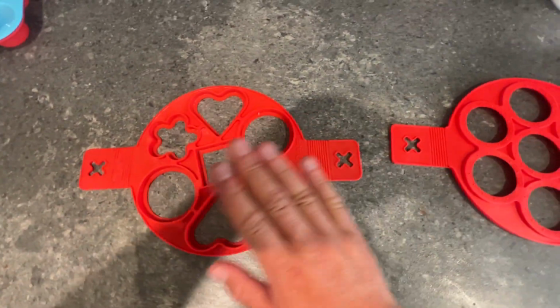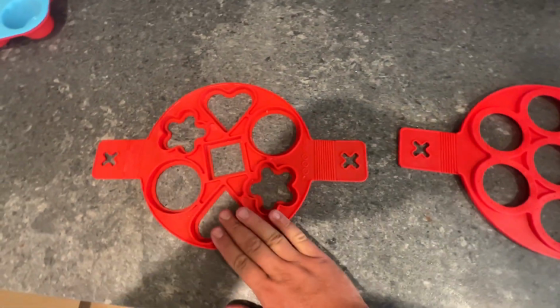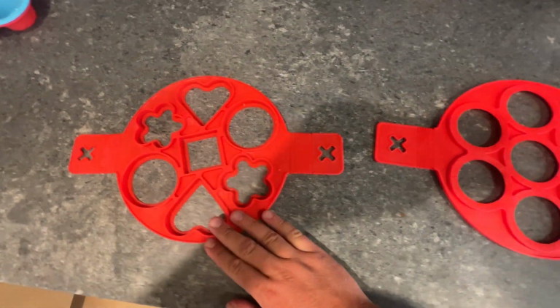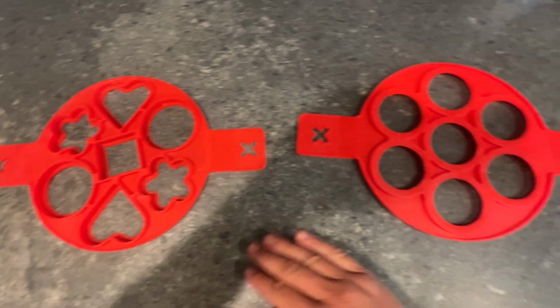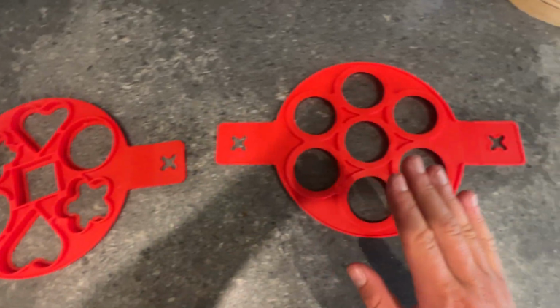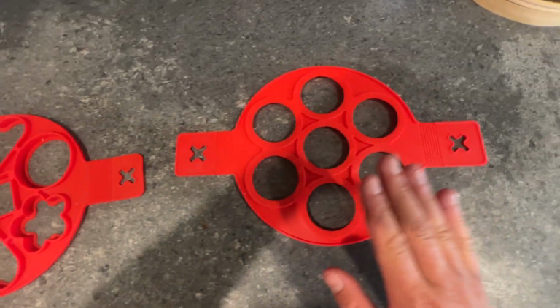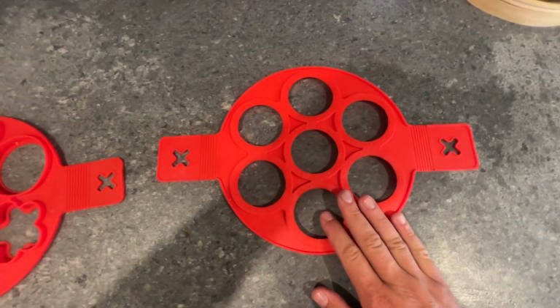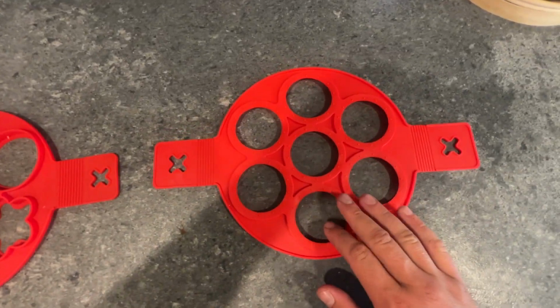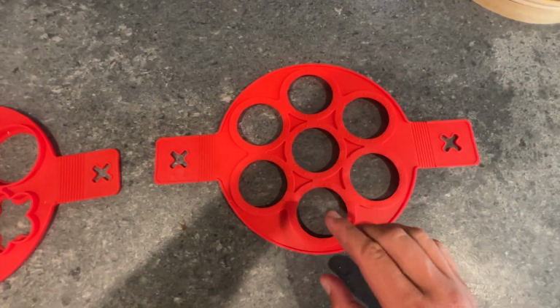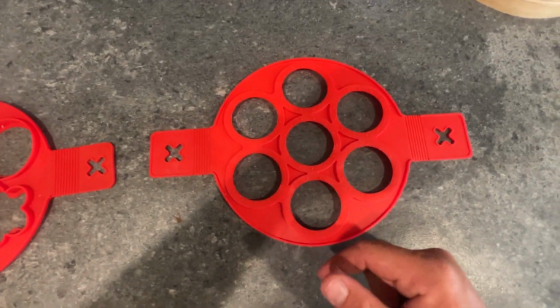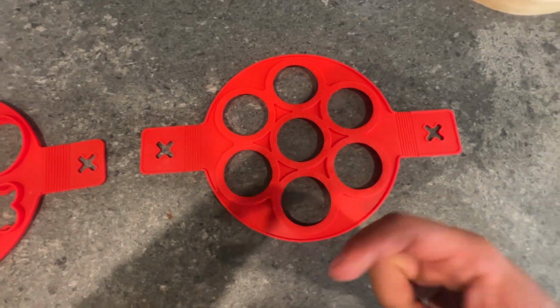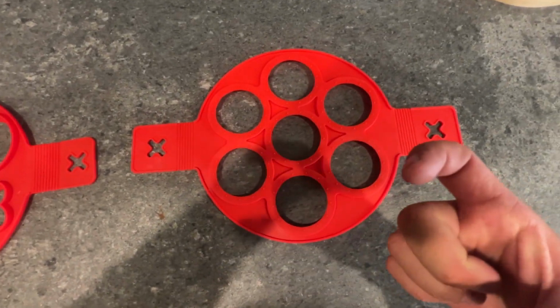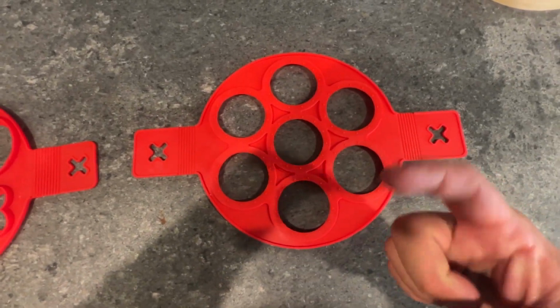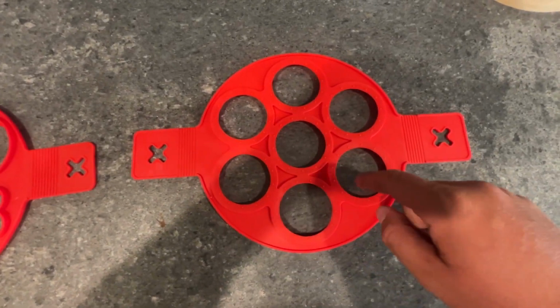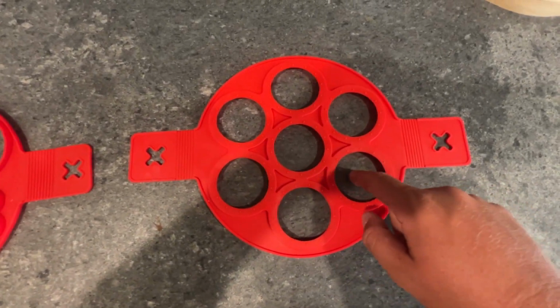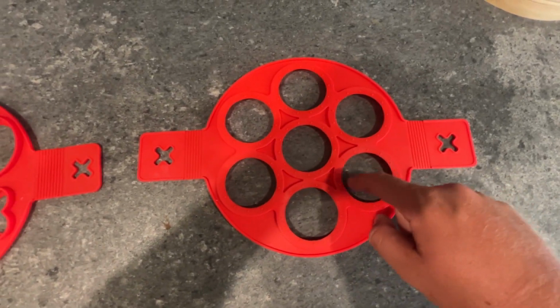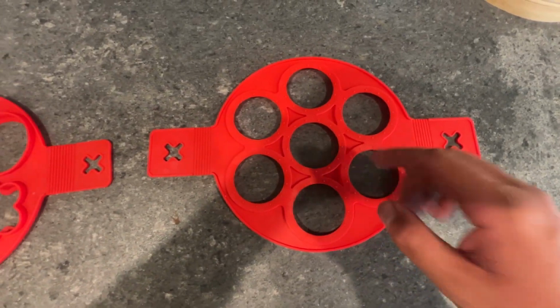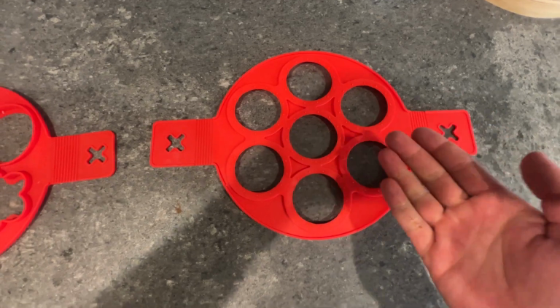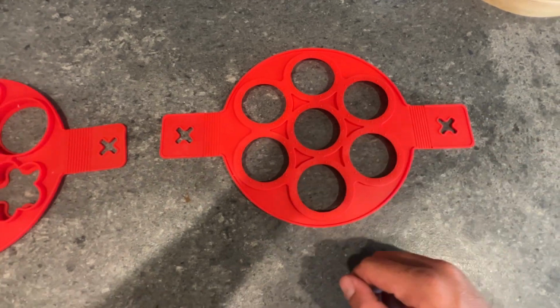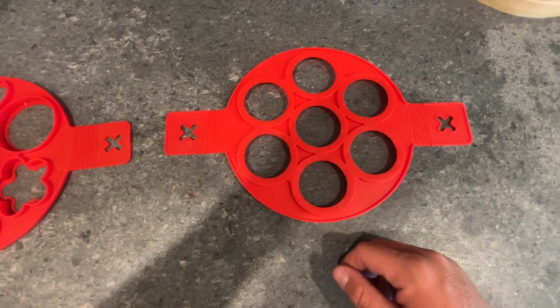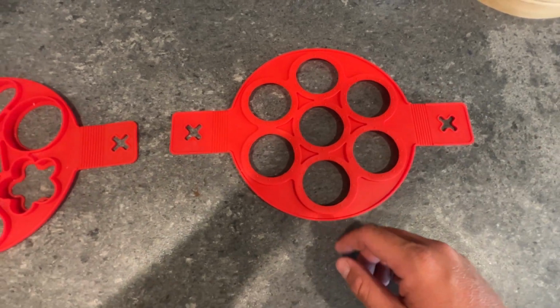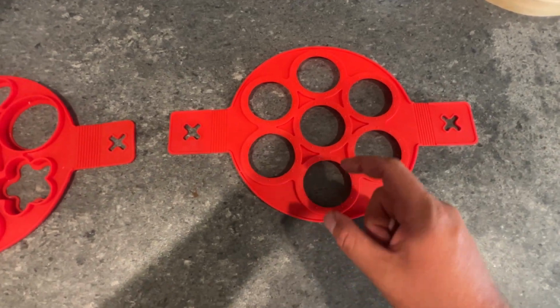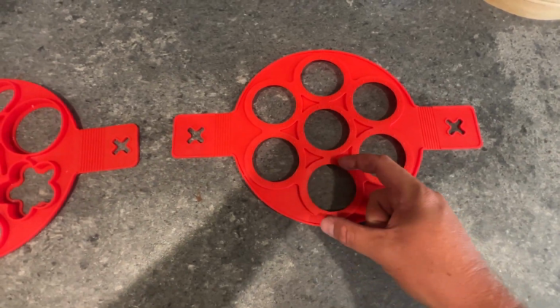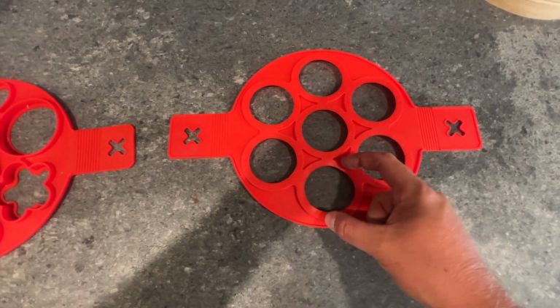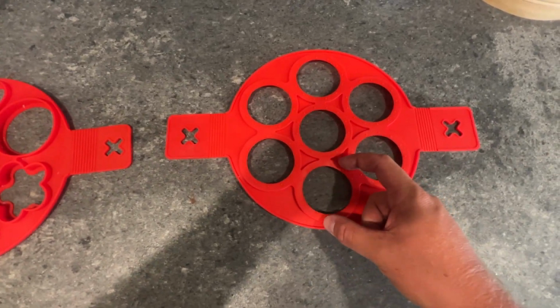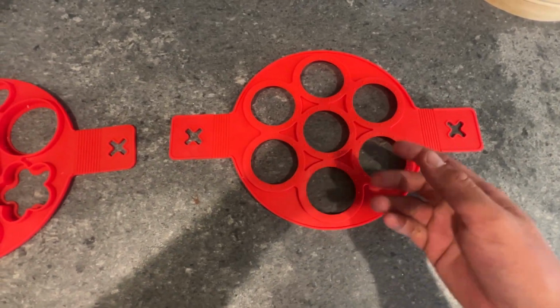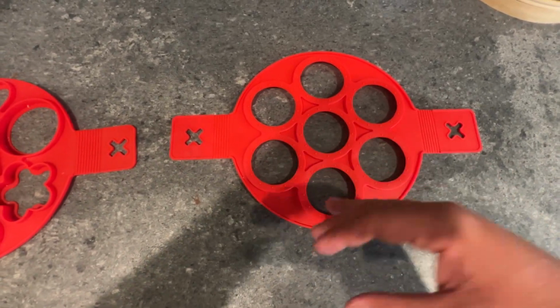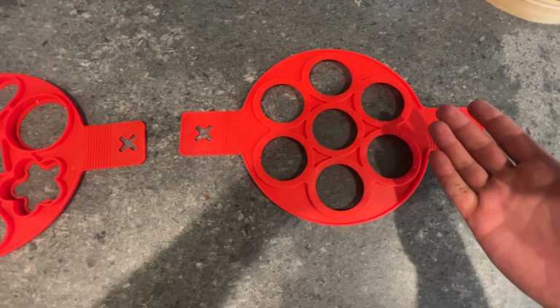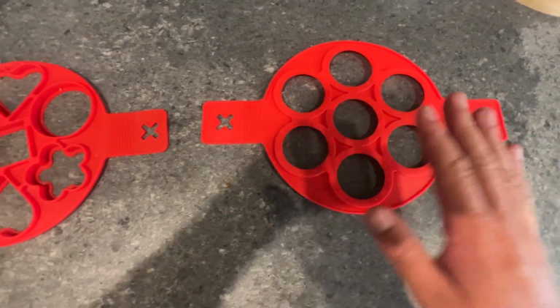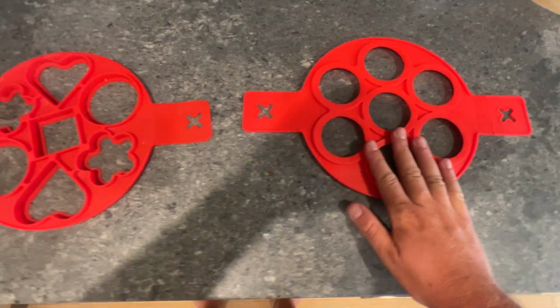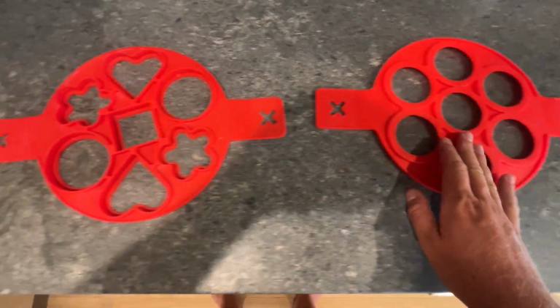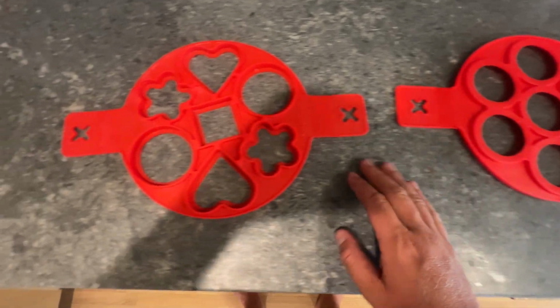So you have a bunch of different shapes here, perfect circles on here. This is great if you're making like a McGriddle — swirl your syrup into the batter, and they're the nice round shapes, so you can make kind of sandwiches out of it, which is great for that one.